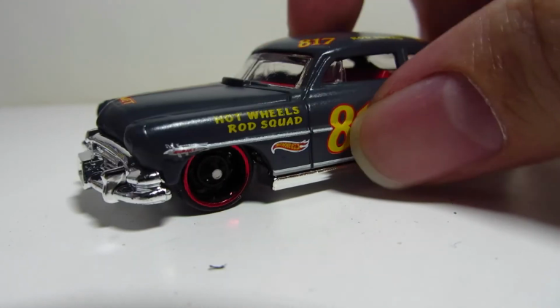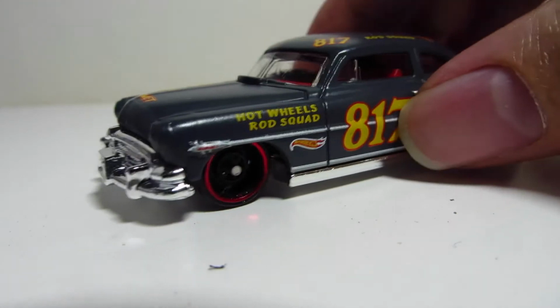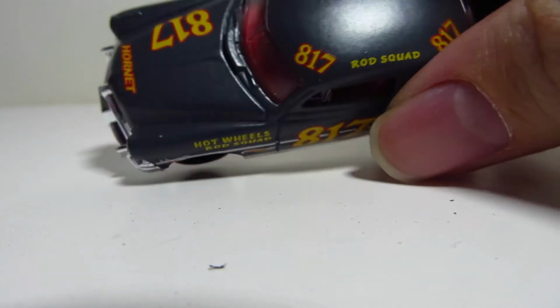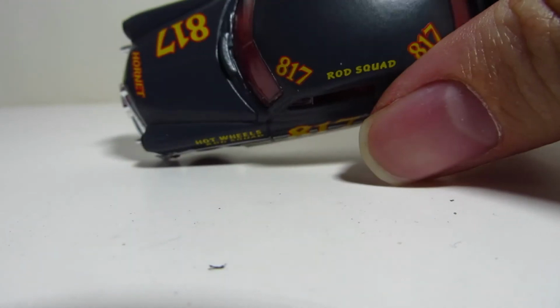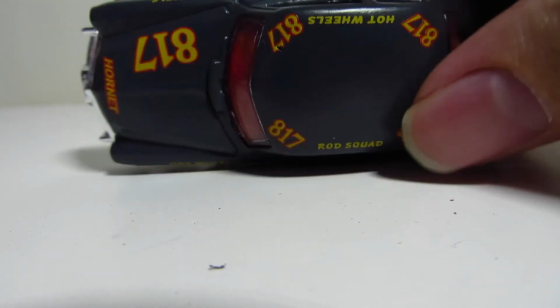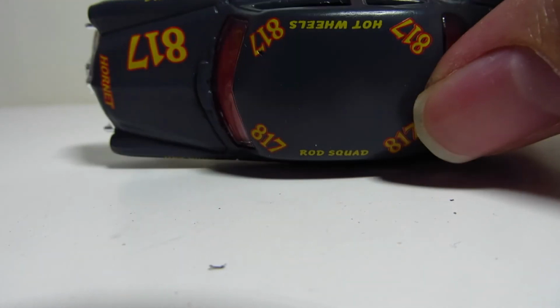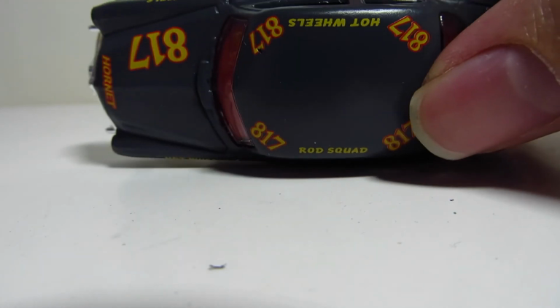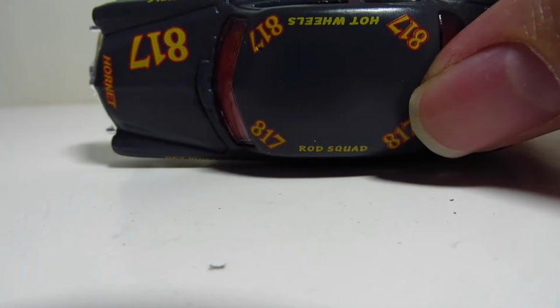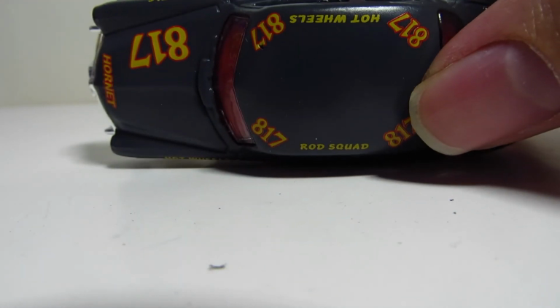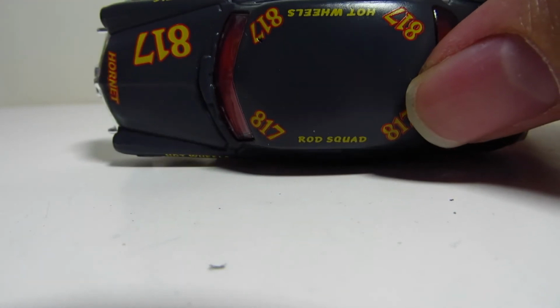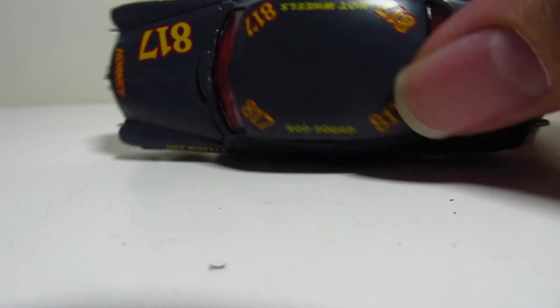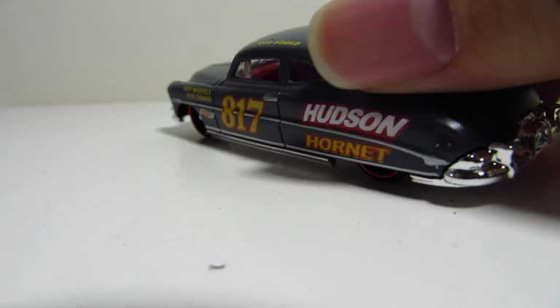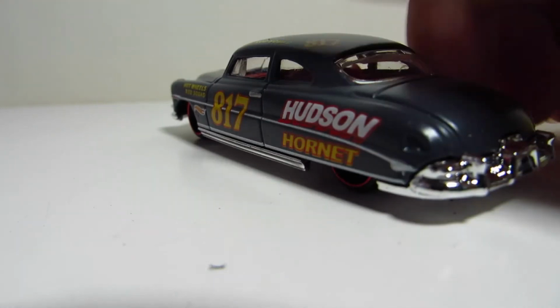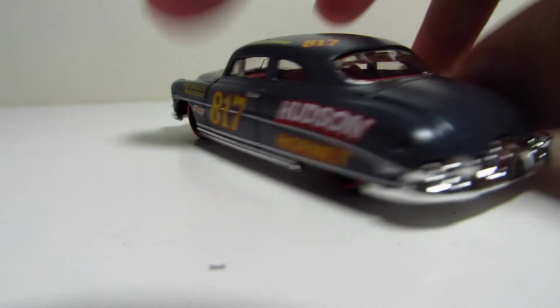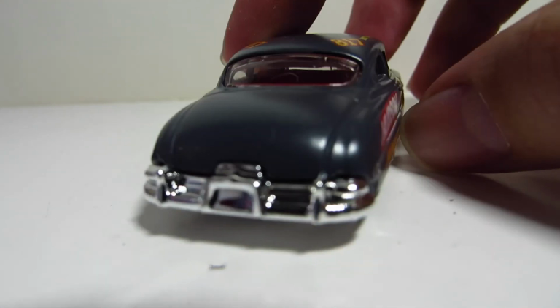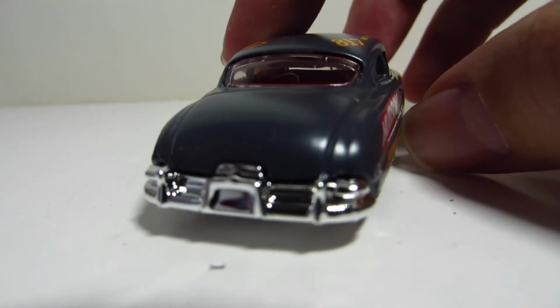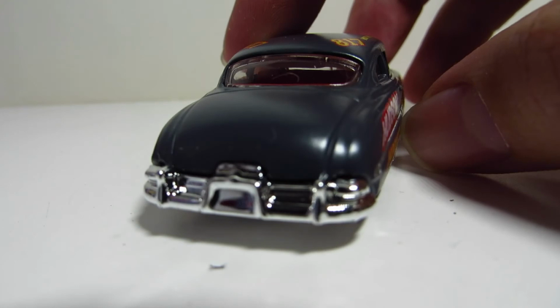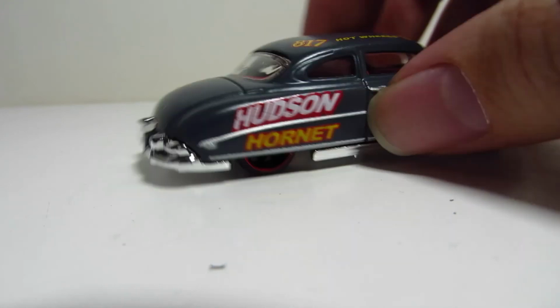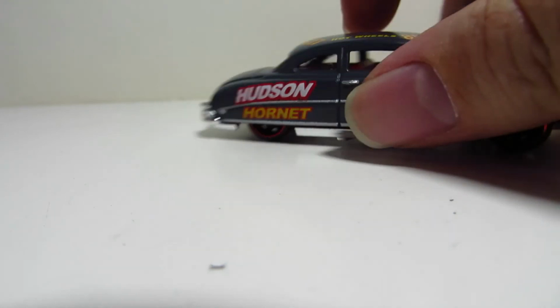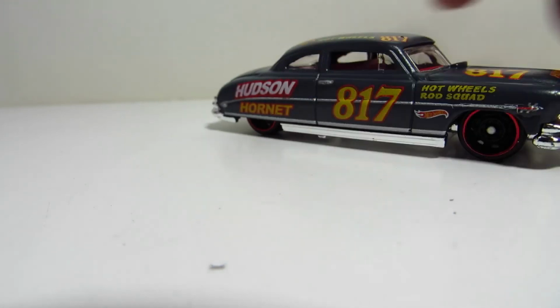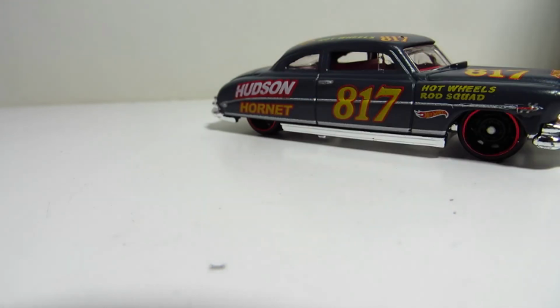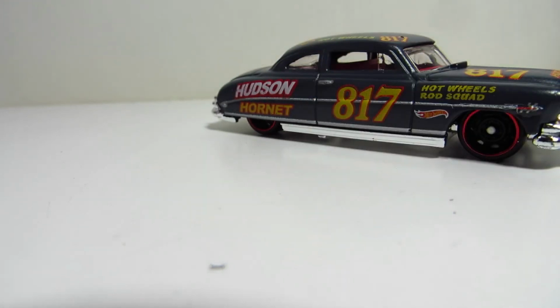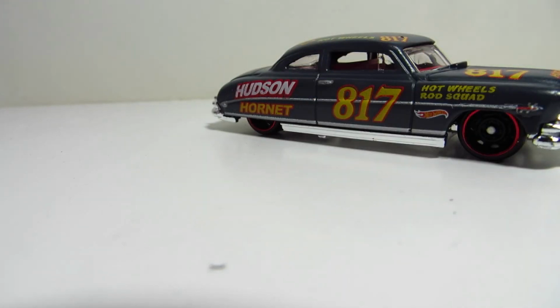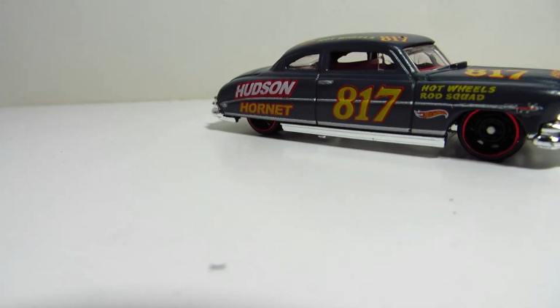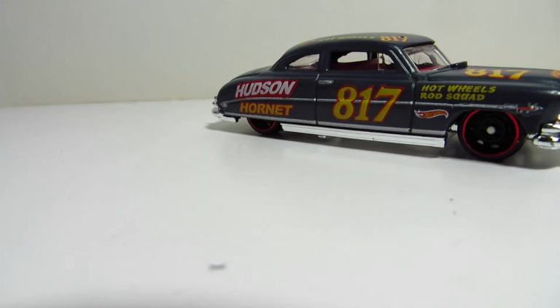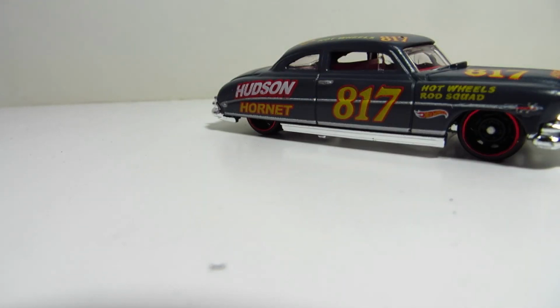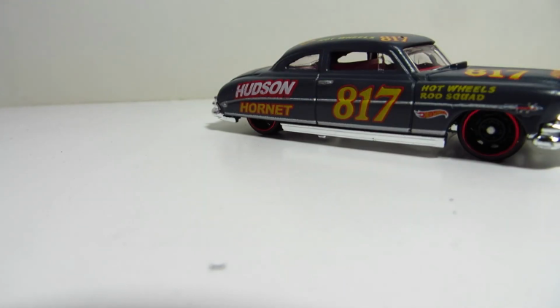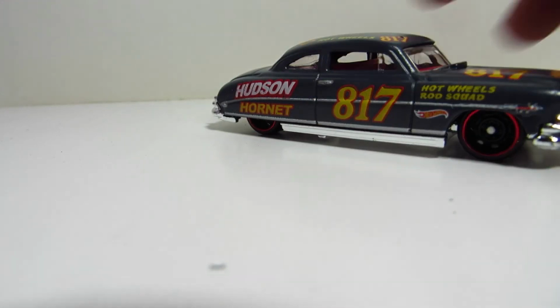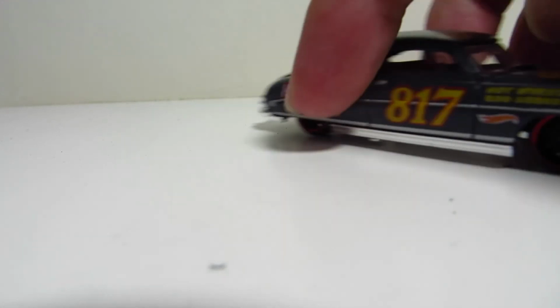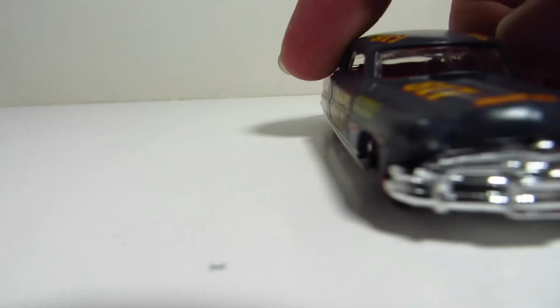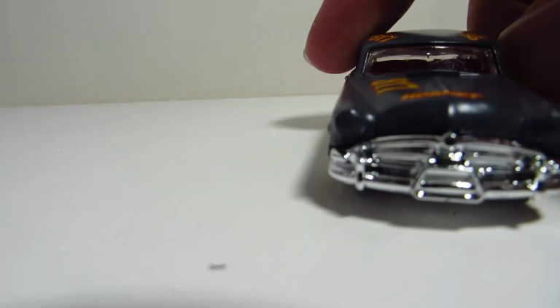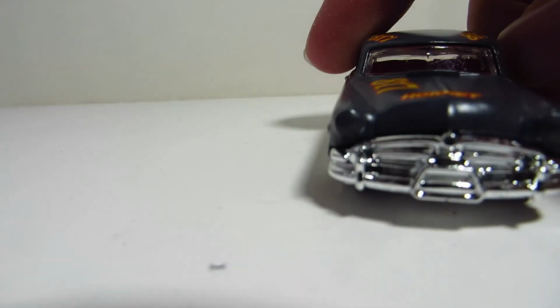That's about it for this car — it's really nice, a nice little vintage racer. Until next time.